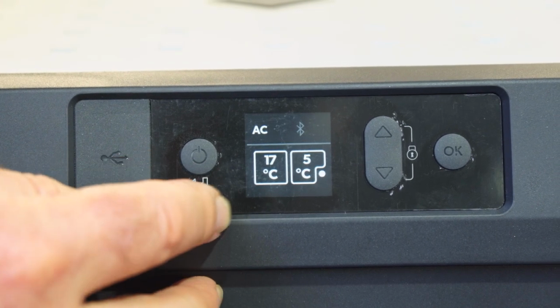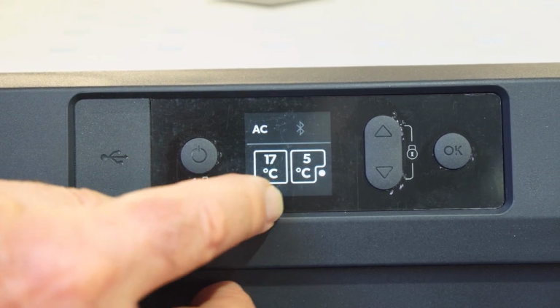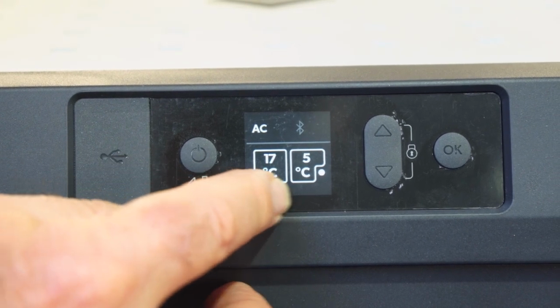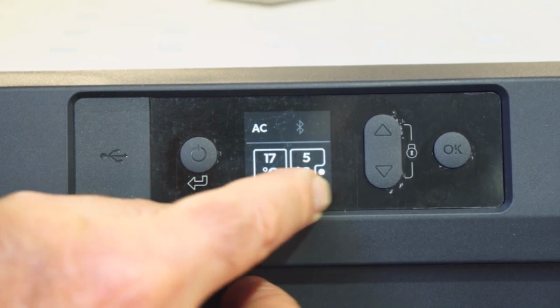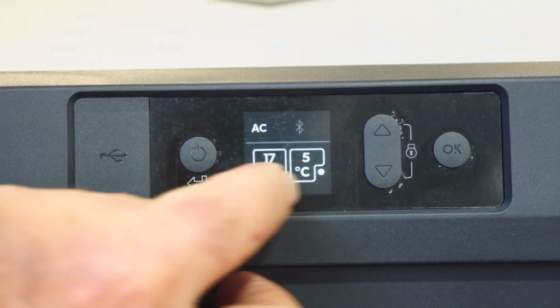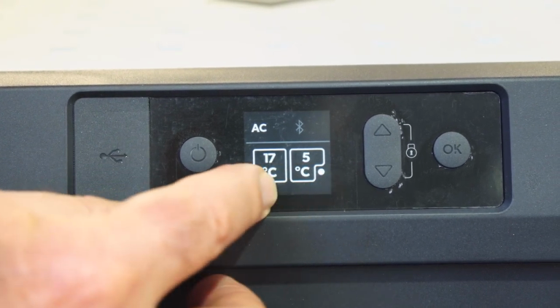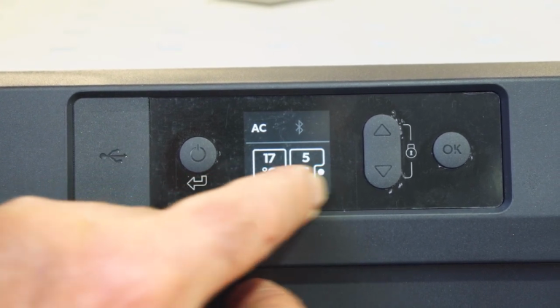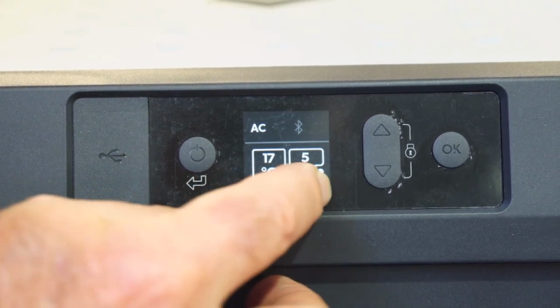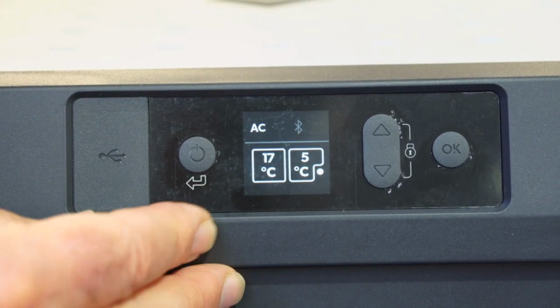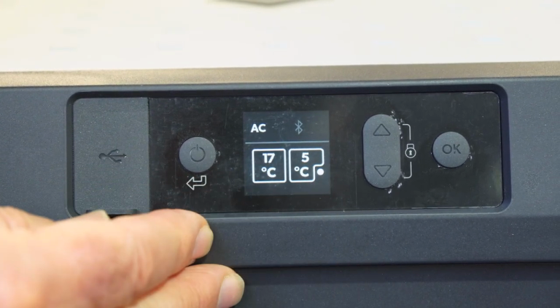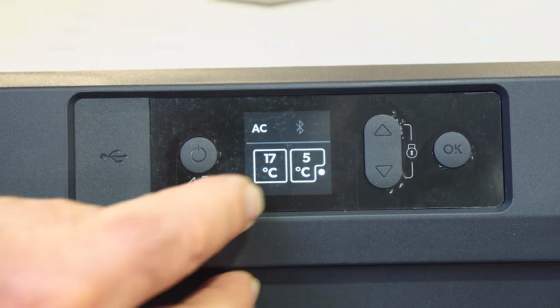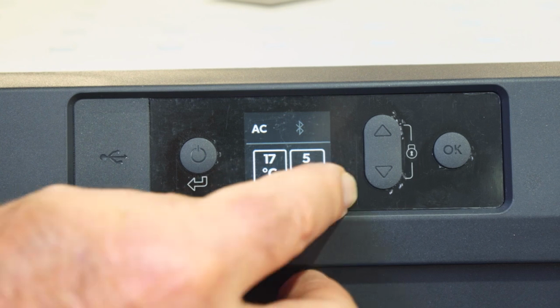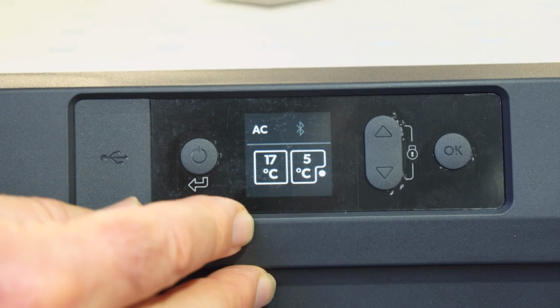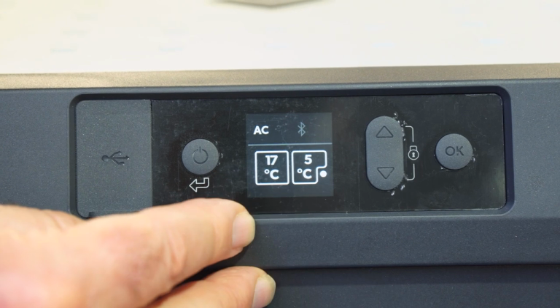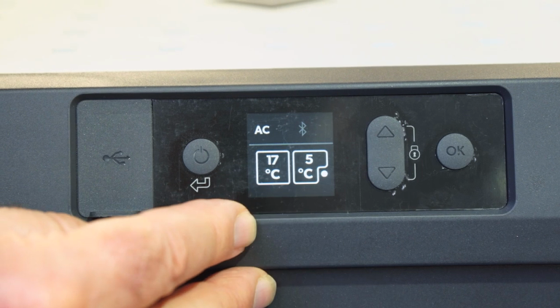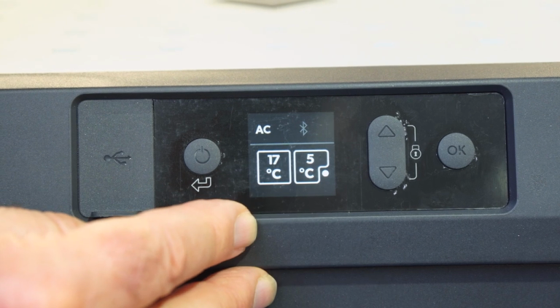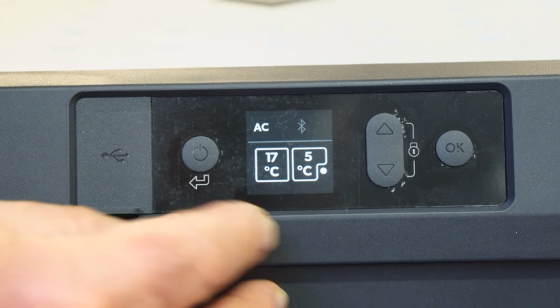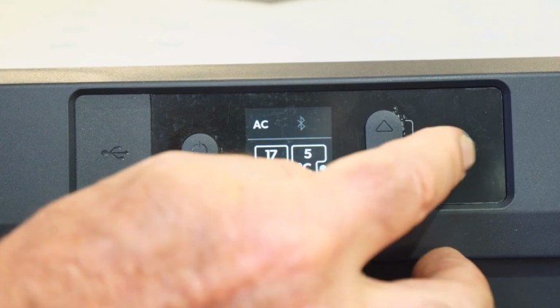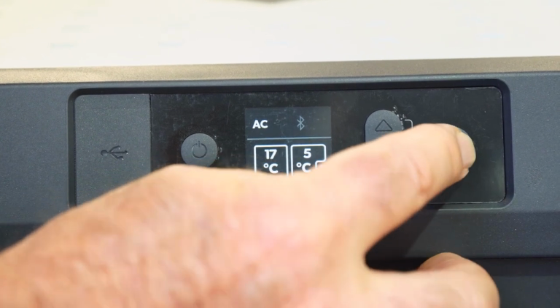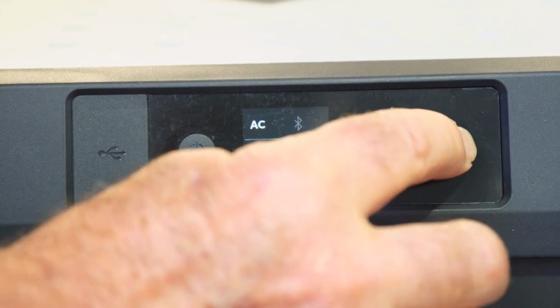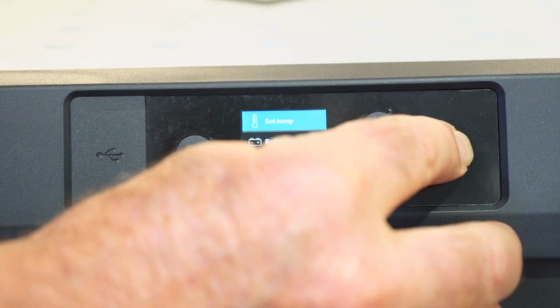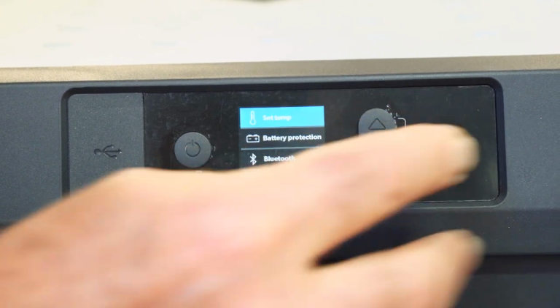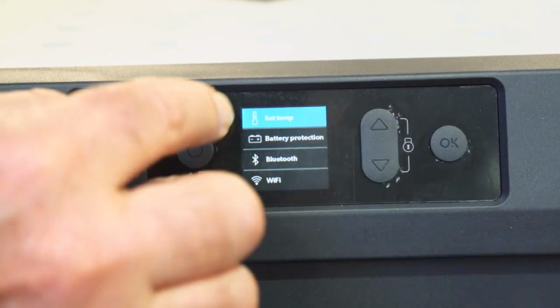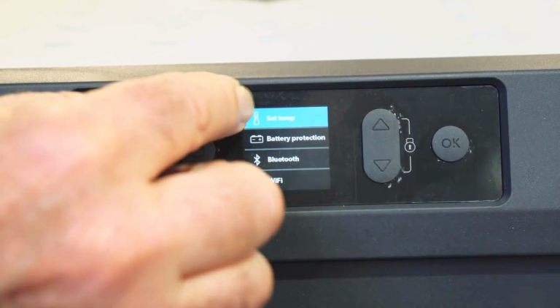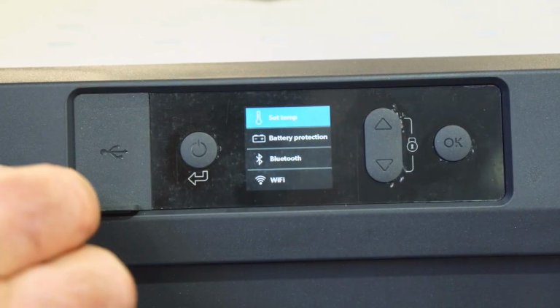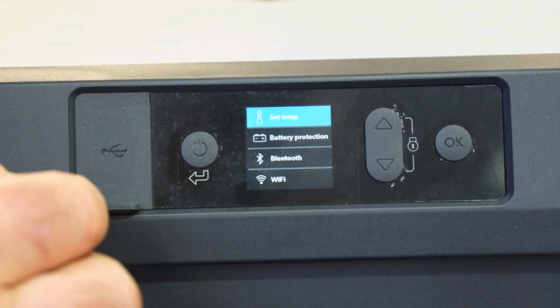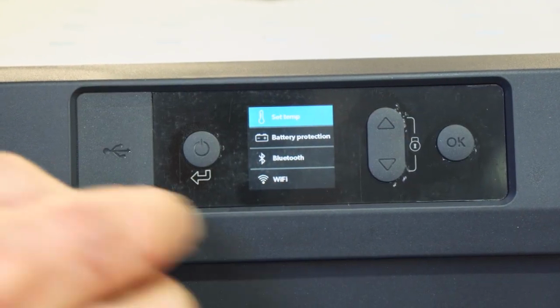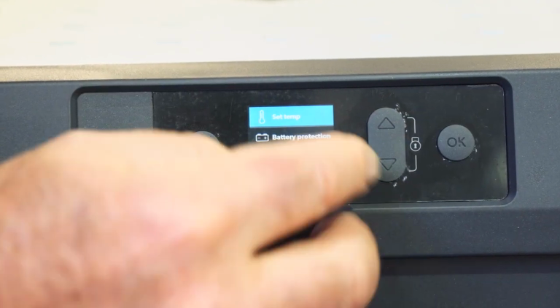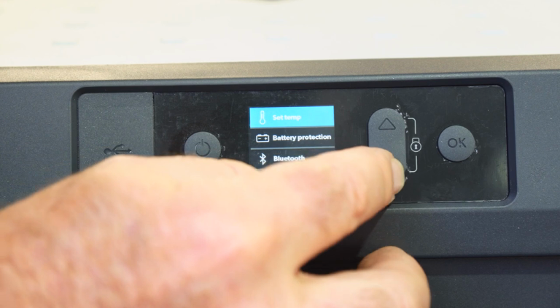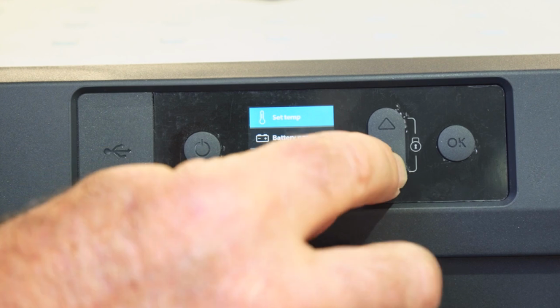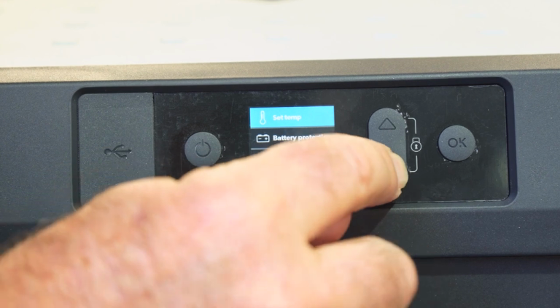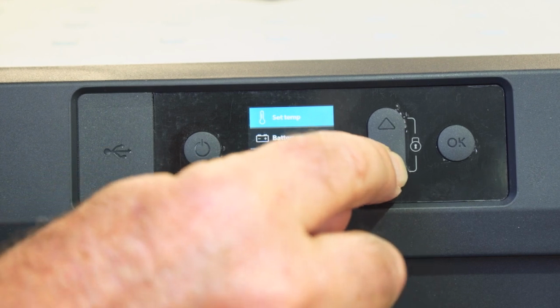You can see I've got both sides operating — that's the current temperature inside the fridge. If I go okay, it goes back up to set temperature.